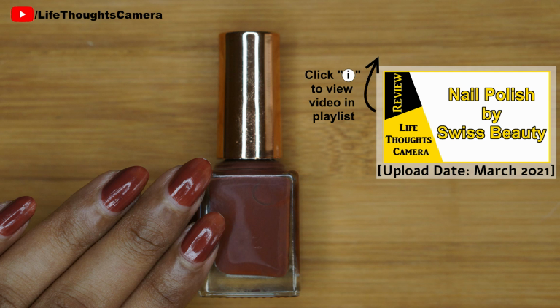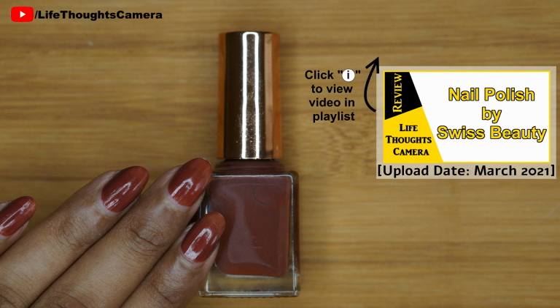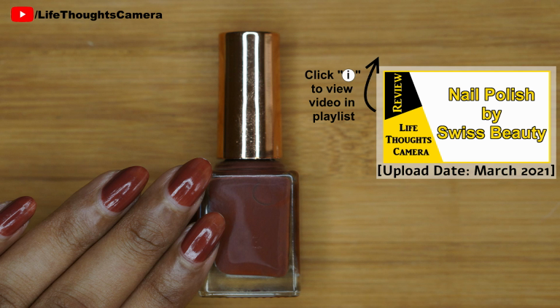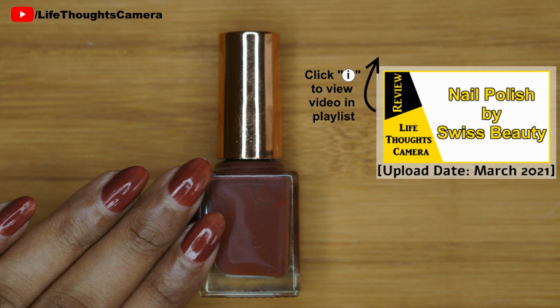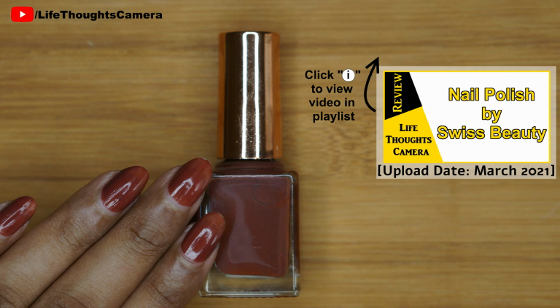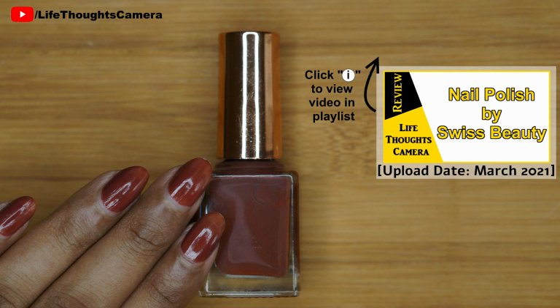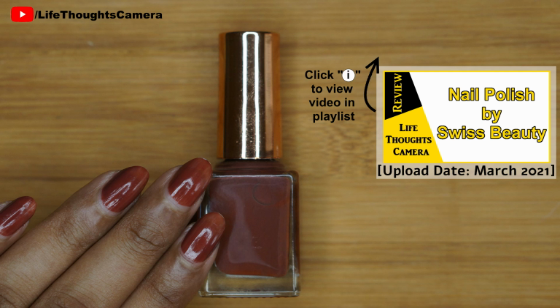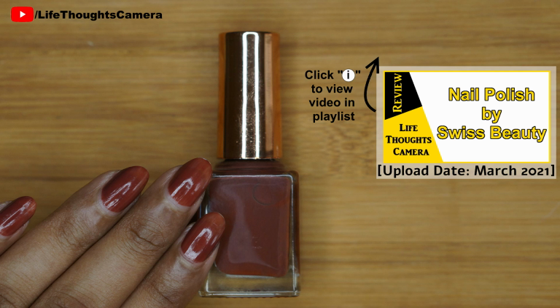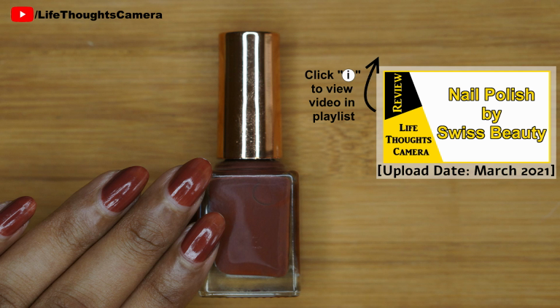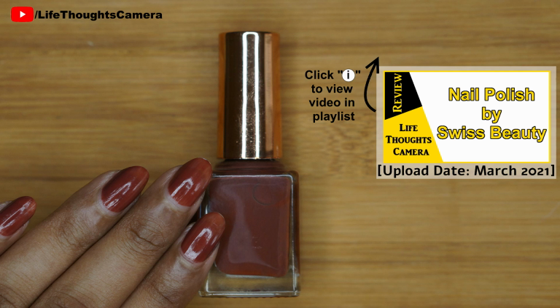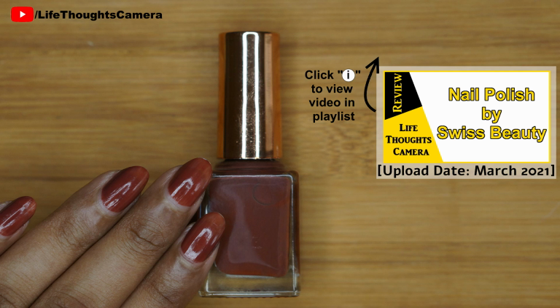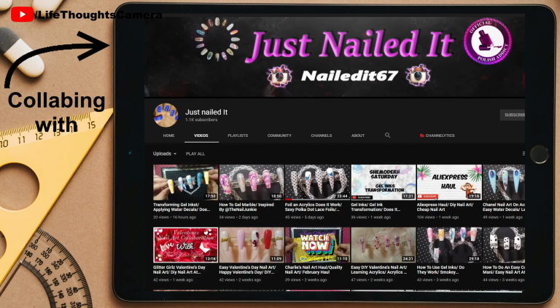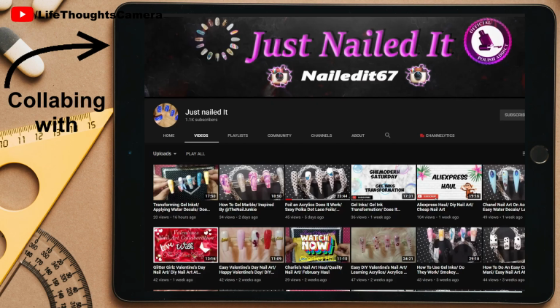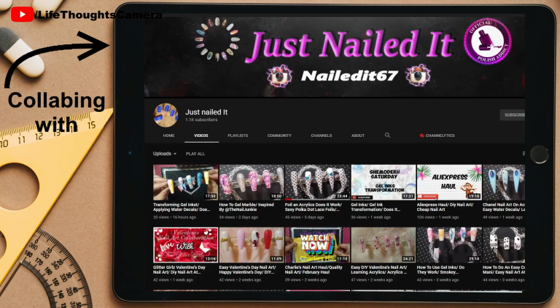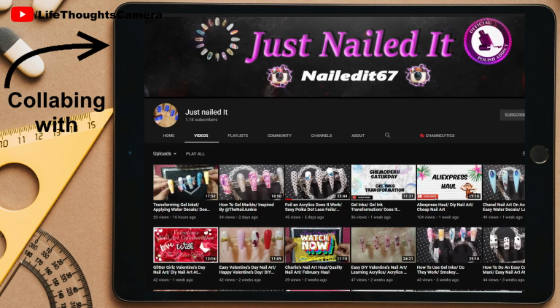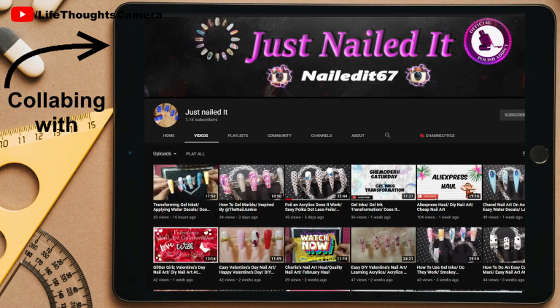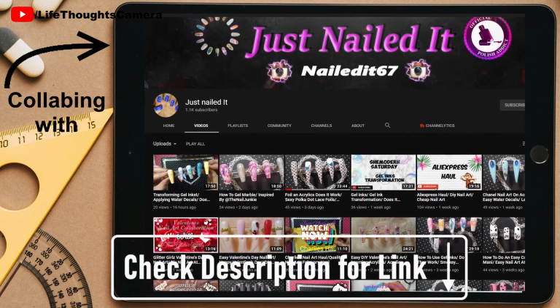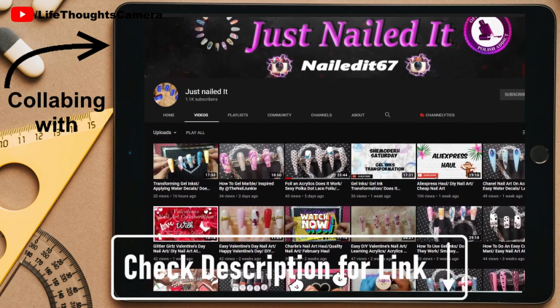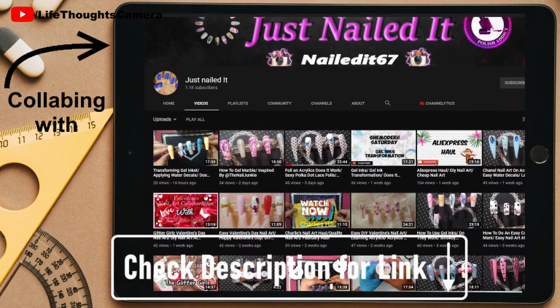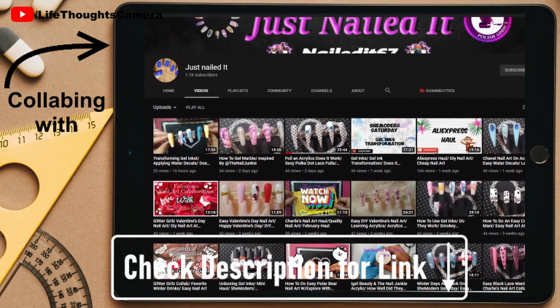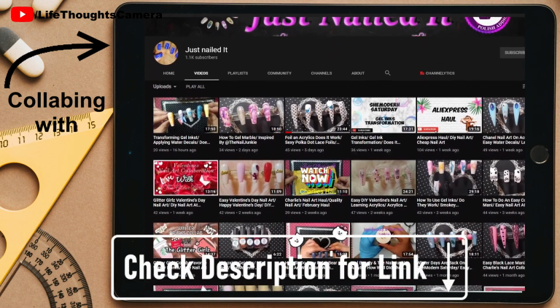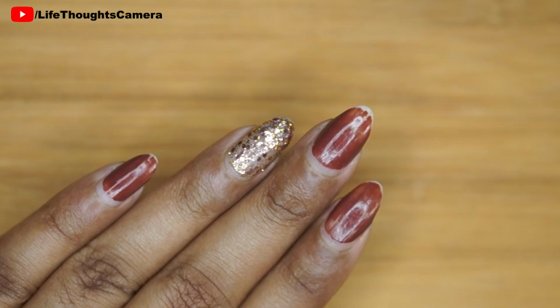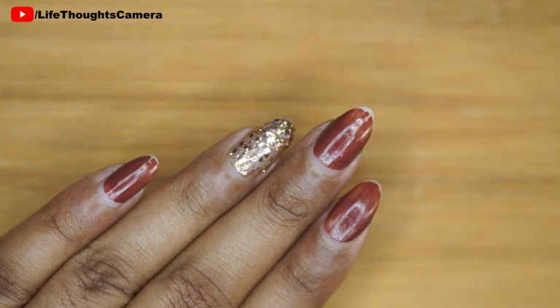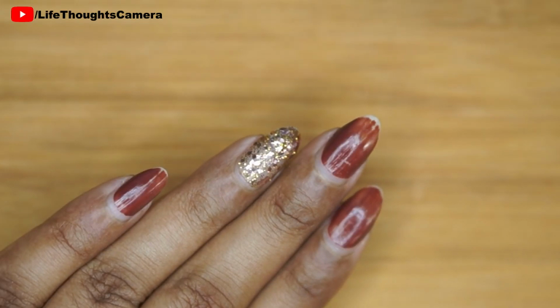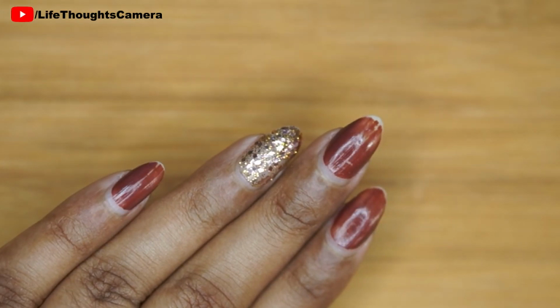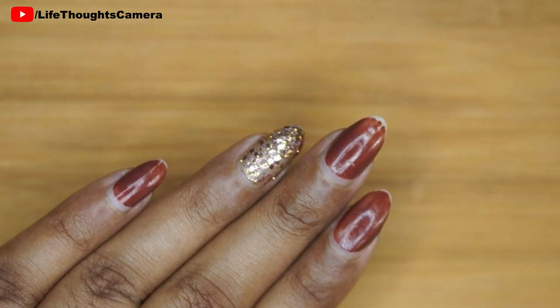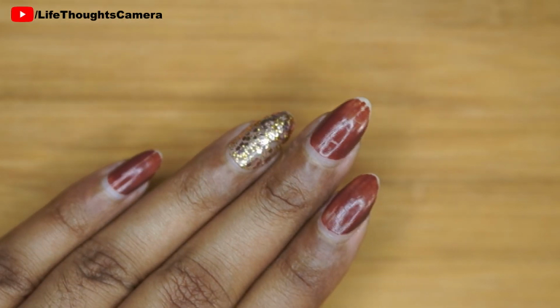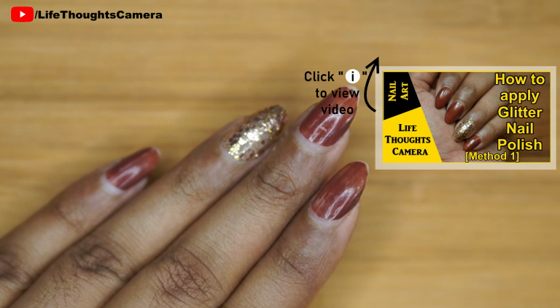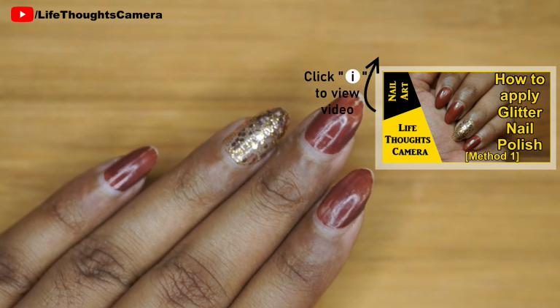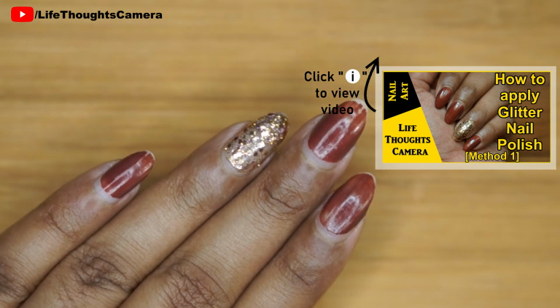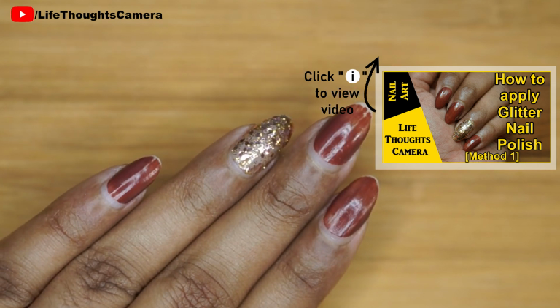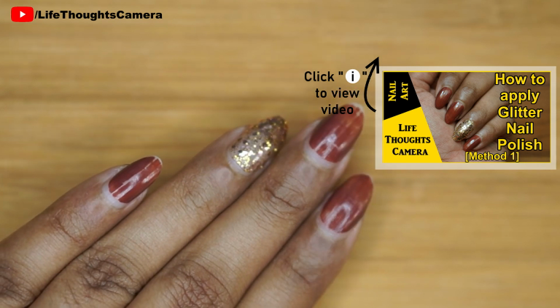As this video progresses there will be more such pop-ups, do check them out for more information. This is how my glitter nail polish looks right now — it's about a week since I applied the nail polish.